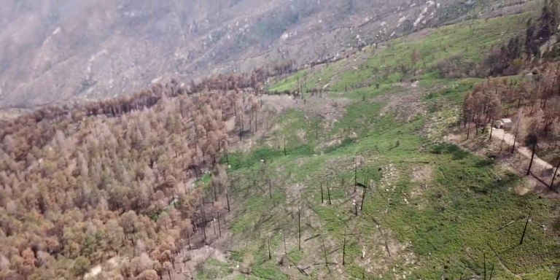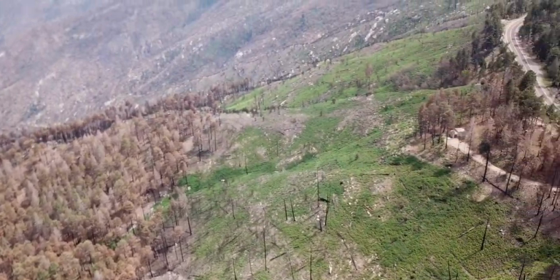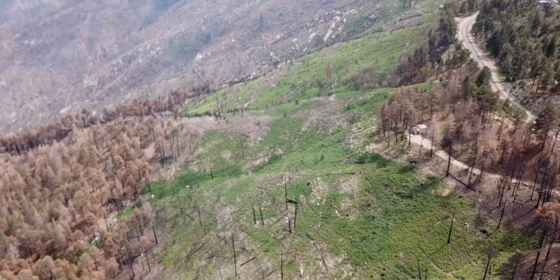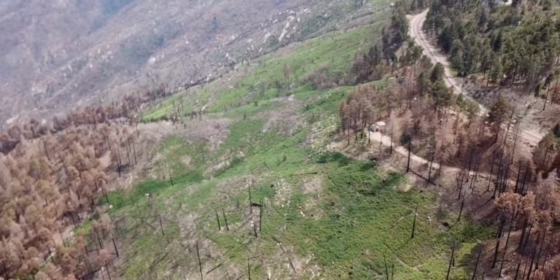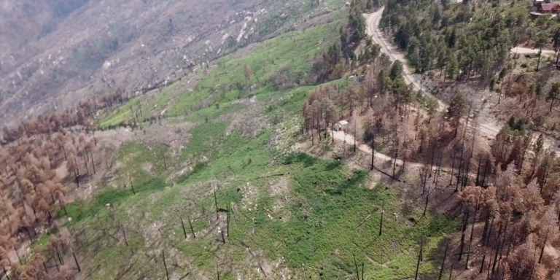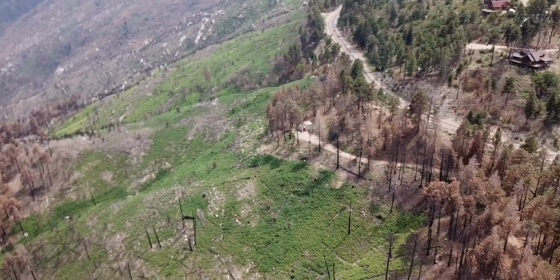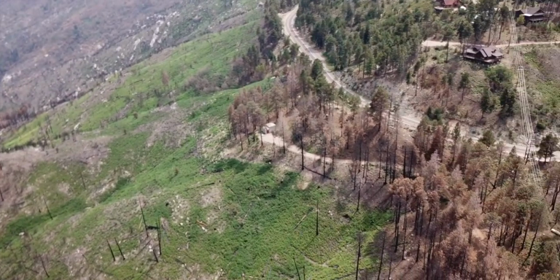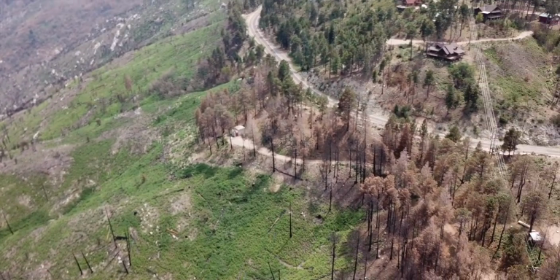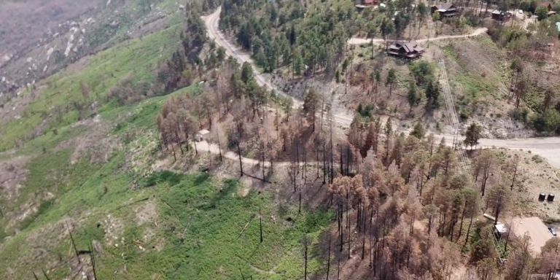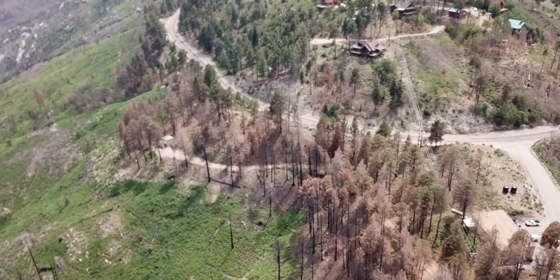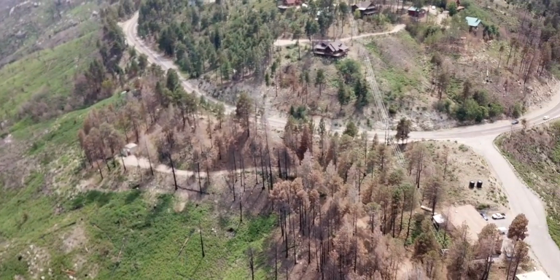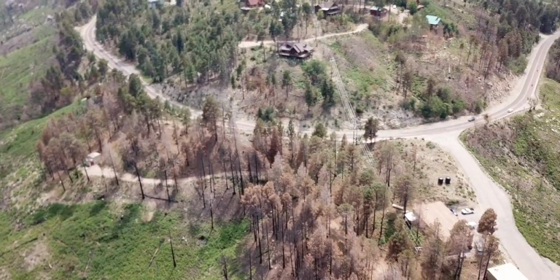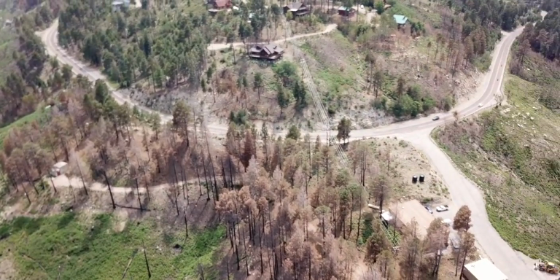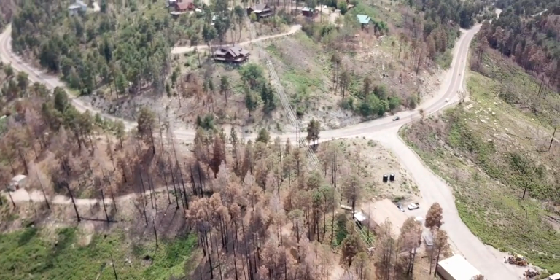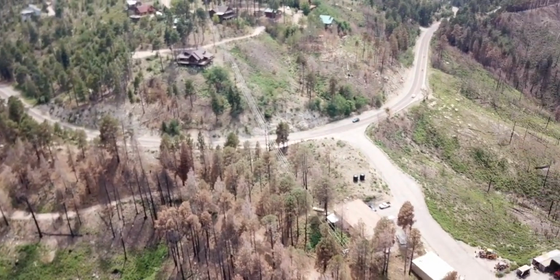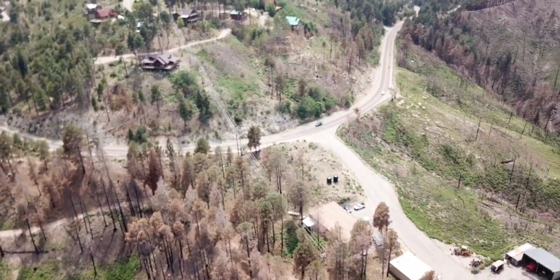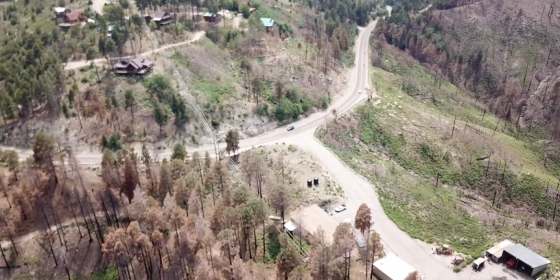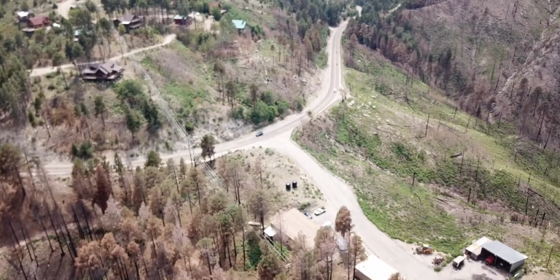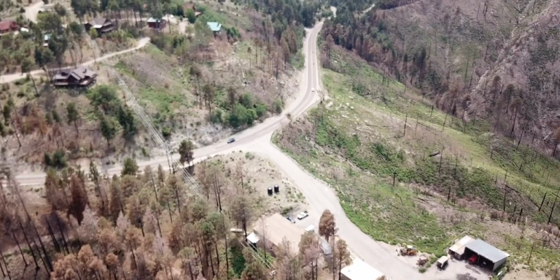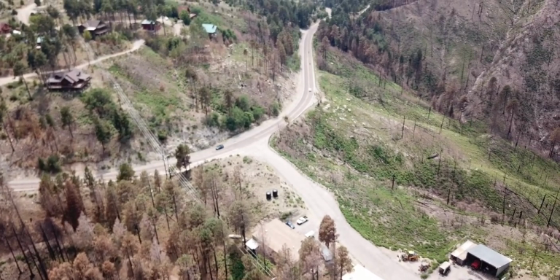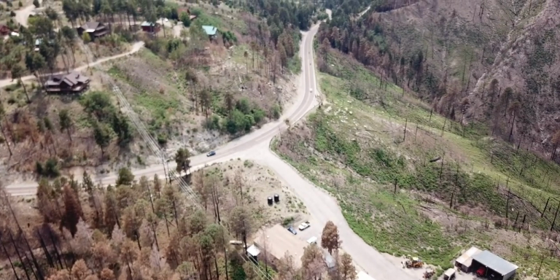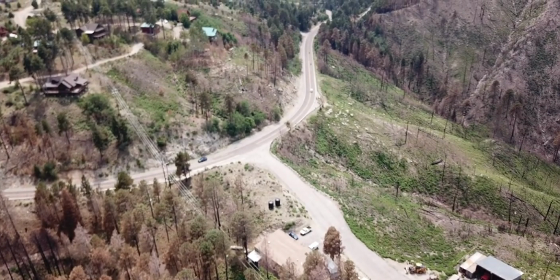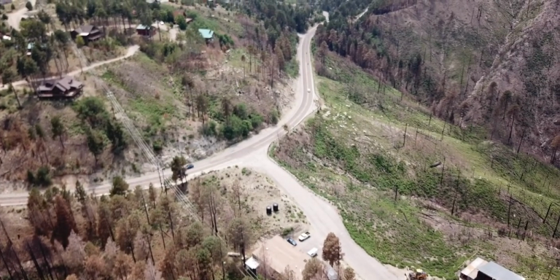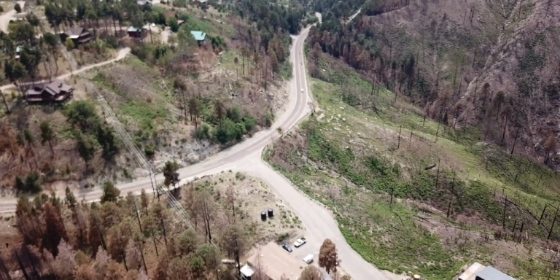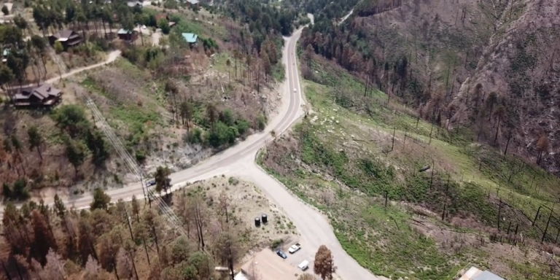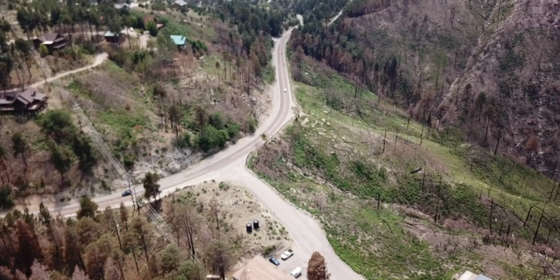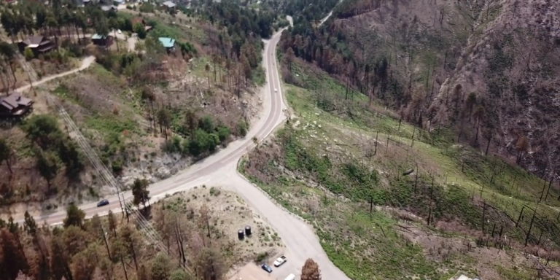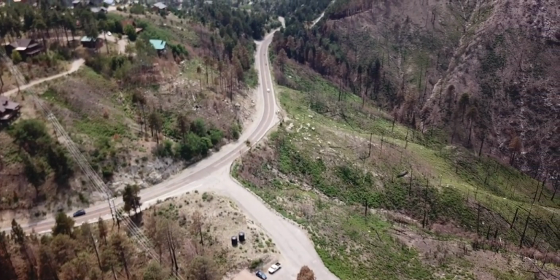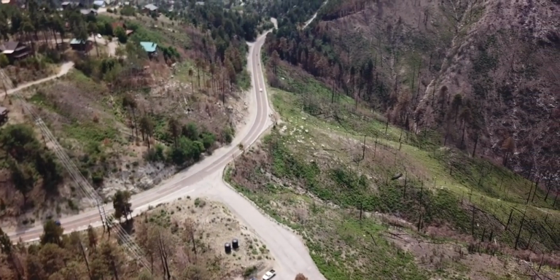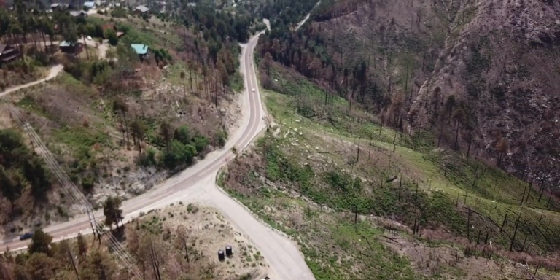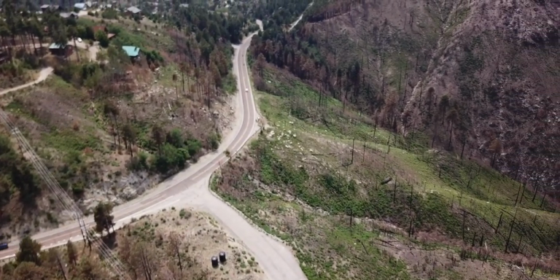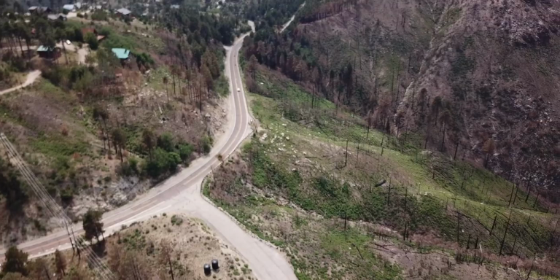It really just recovered from the fire we had, what, 15 years ago. Here's where I was talking about — you can see the houses on the hill there. The fire kind of crept up a little bit, but didn't get to them, thankfully.